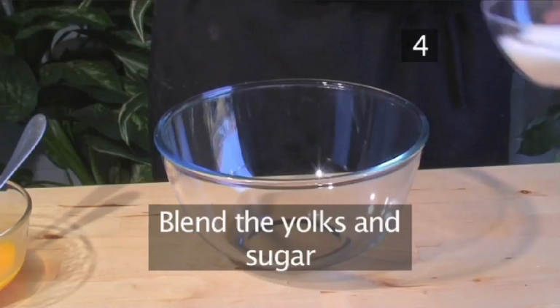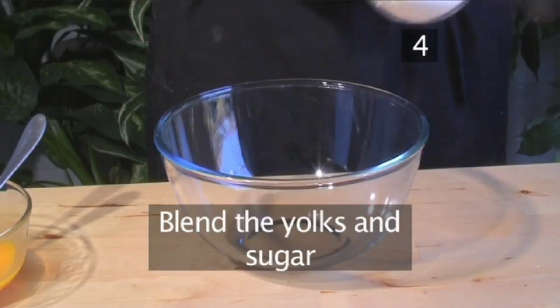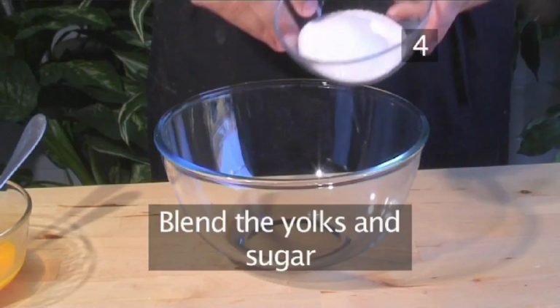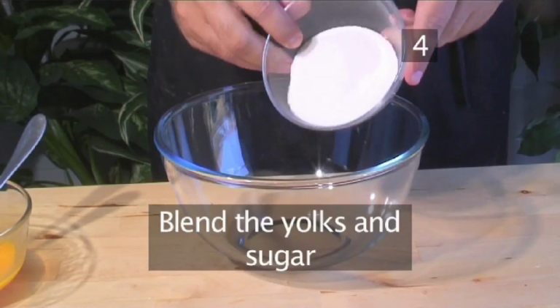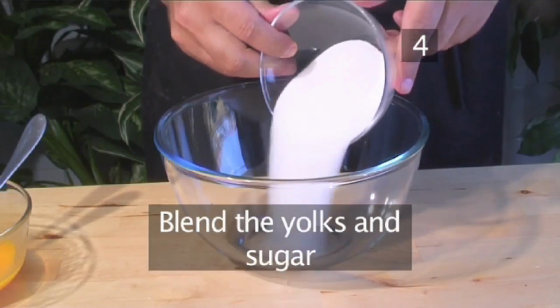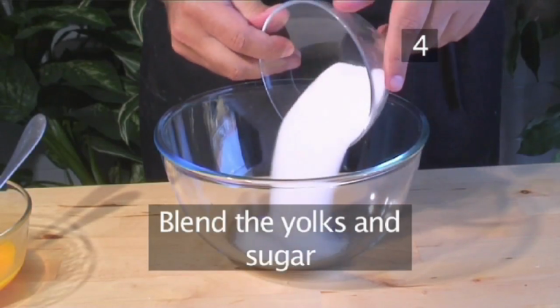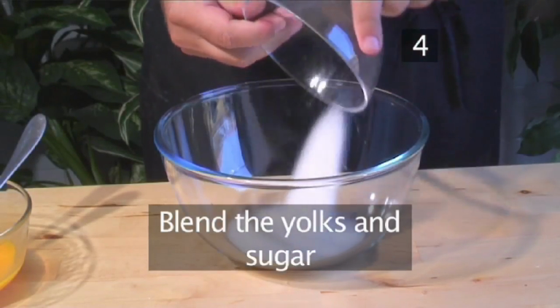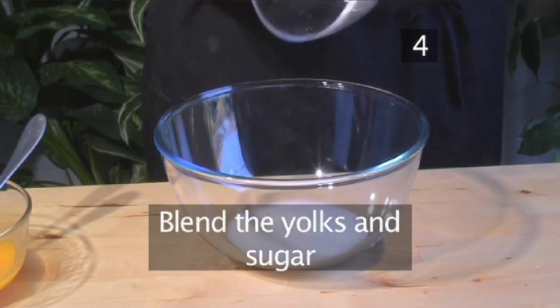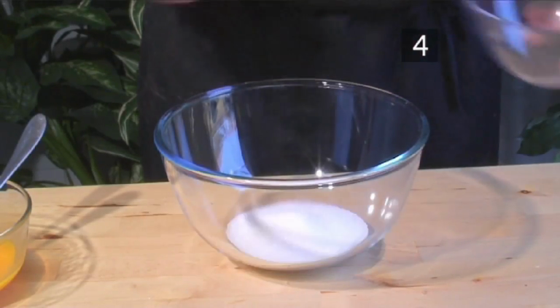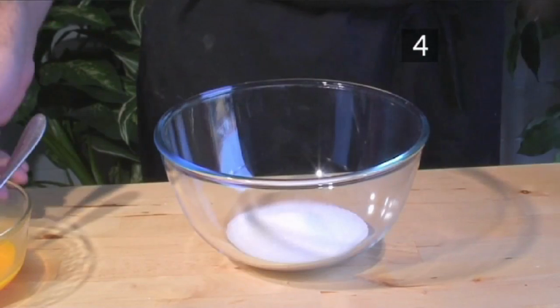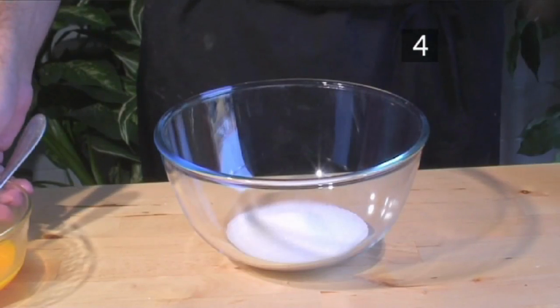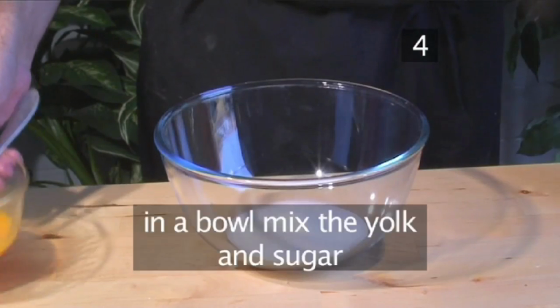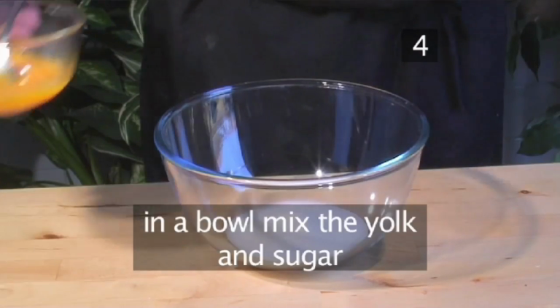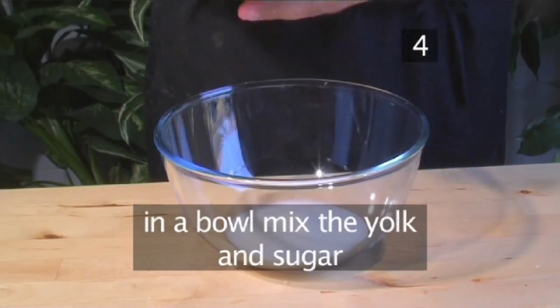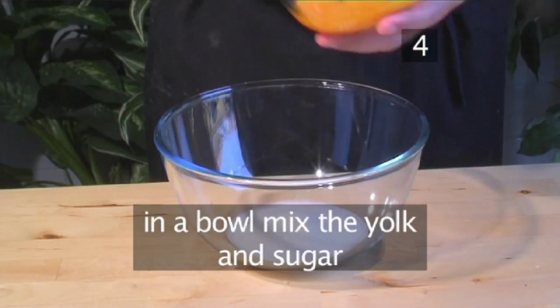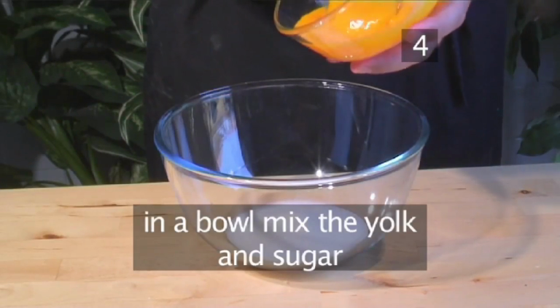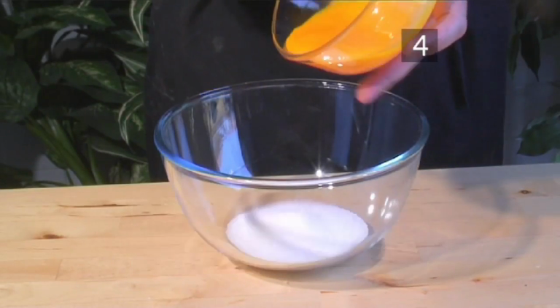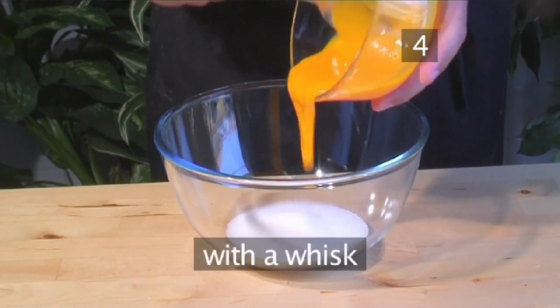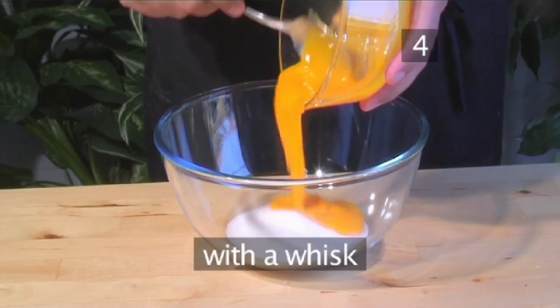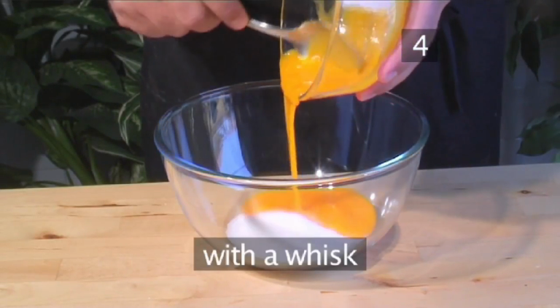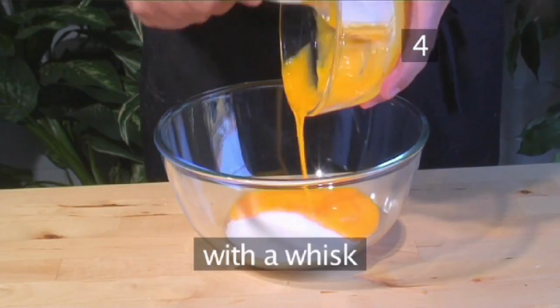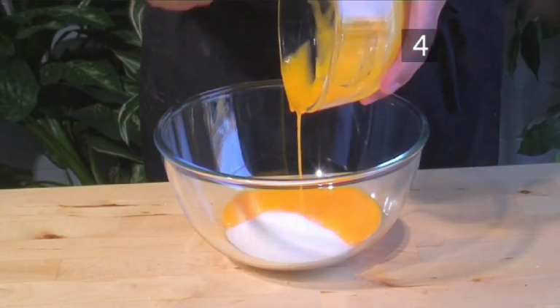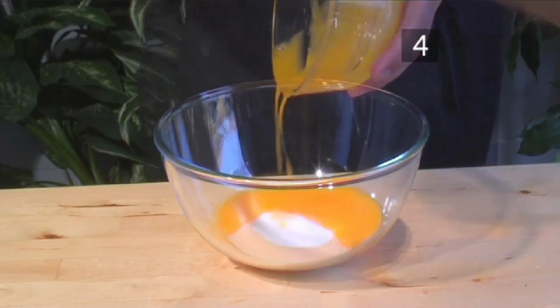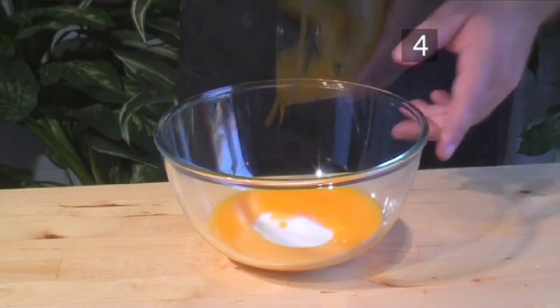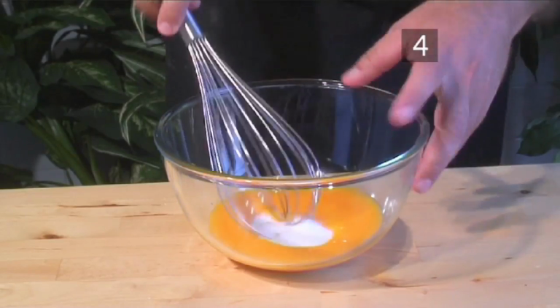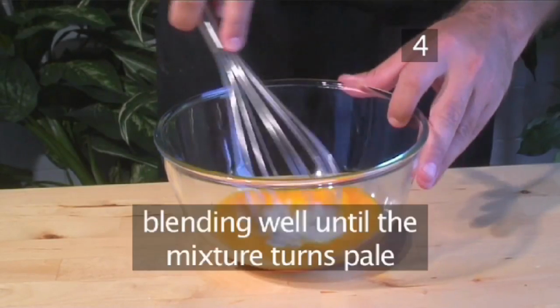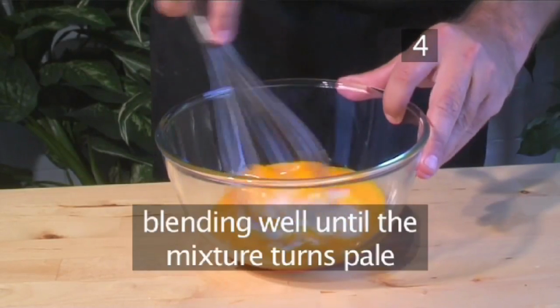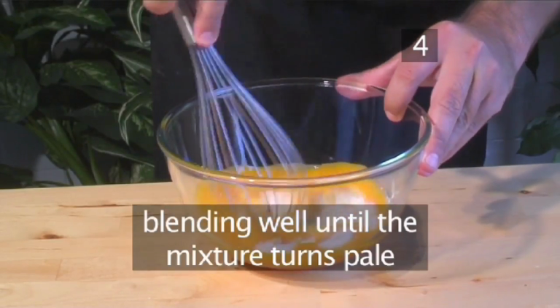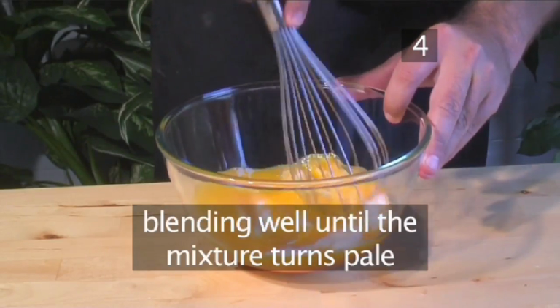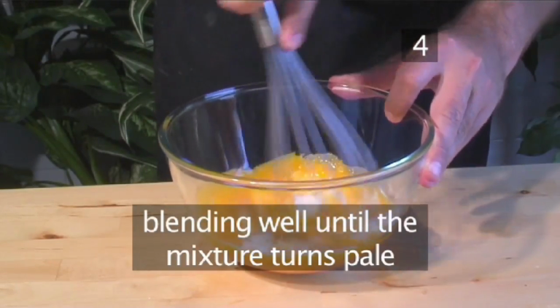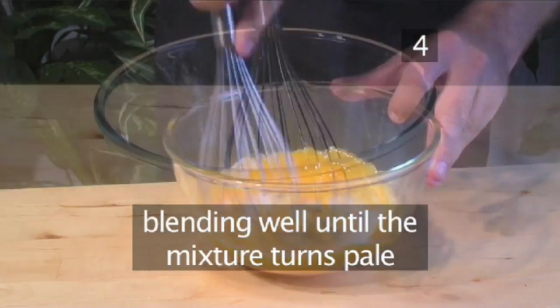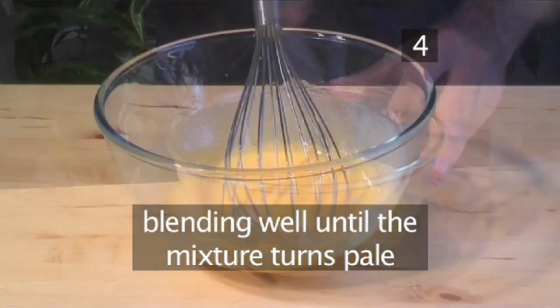Step 4: Blend the yolks and sugar. In a bowl, mix the yolk and sugar together with a whisk, blending well until the mixture turns pale.